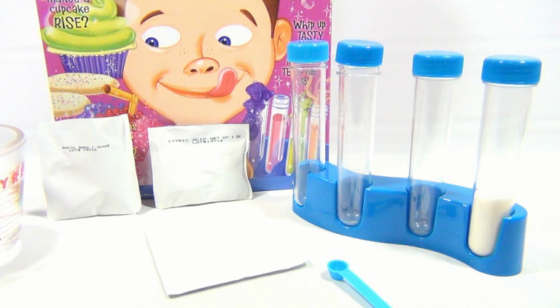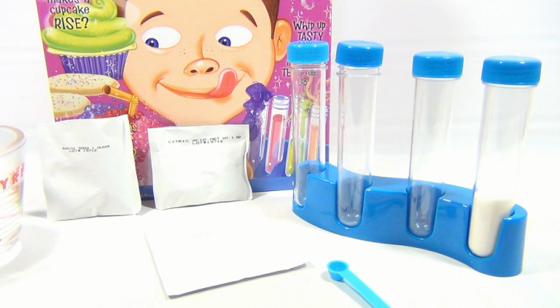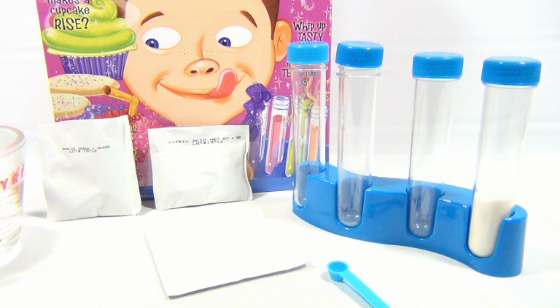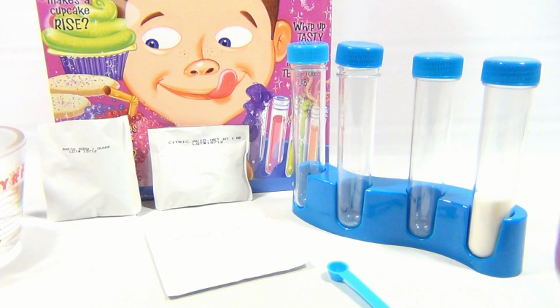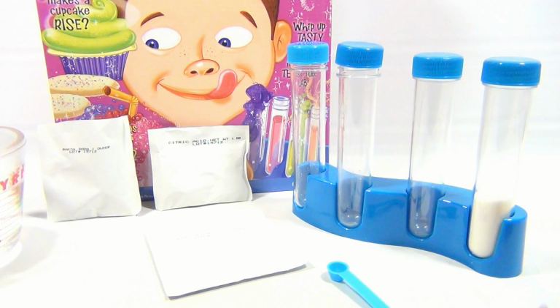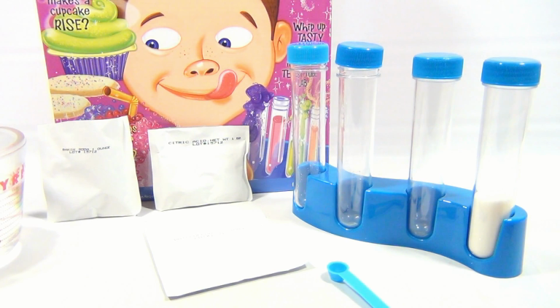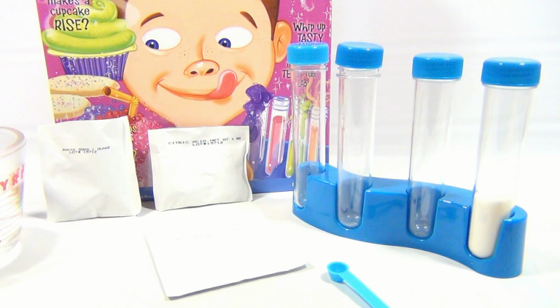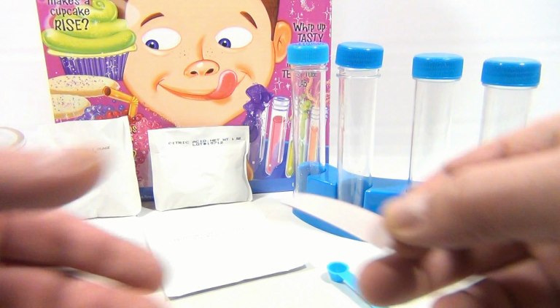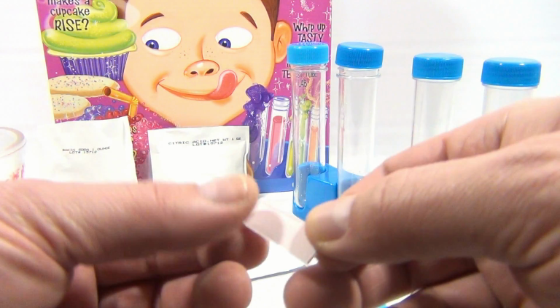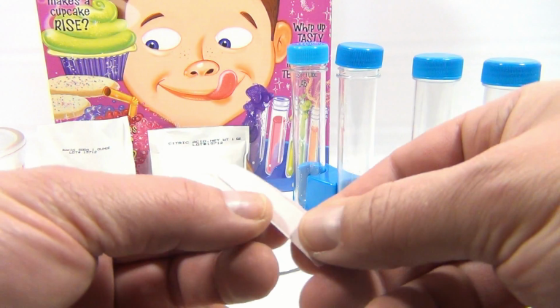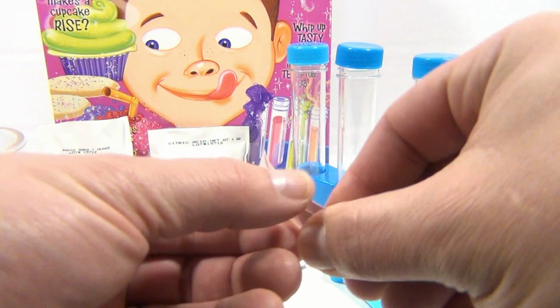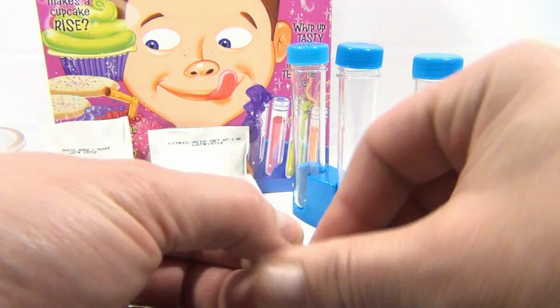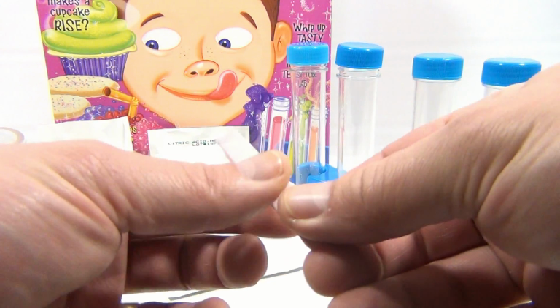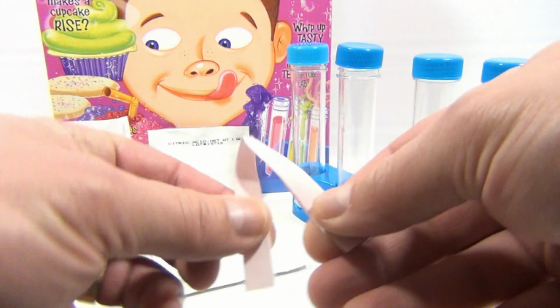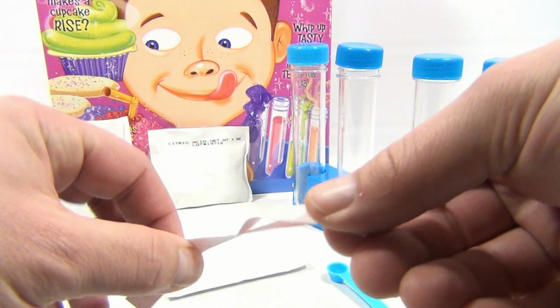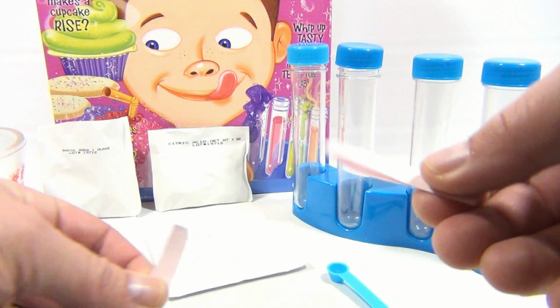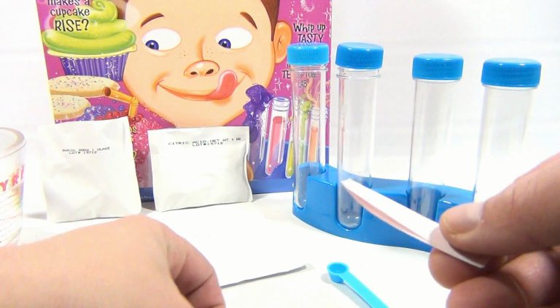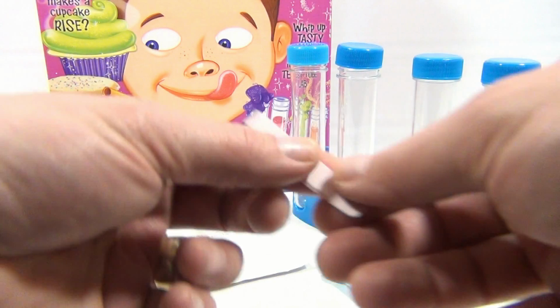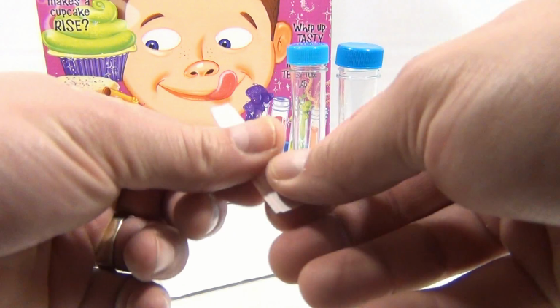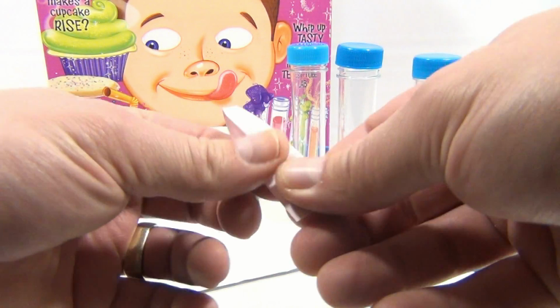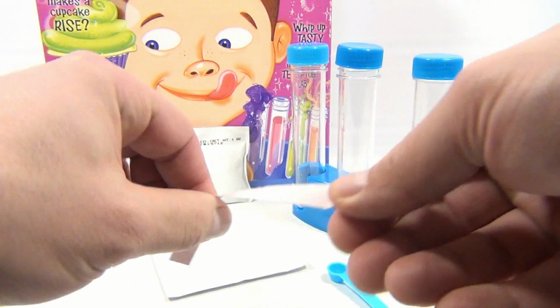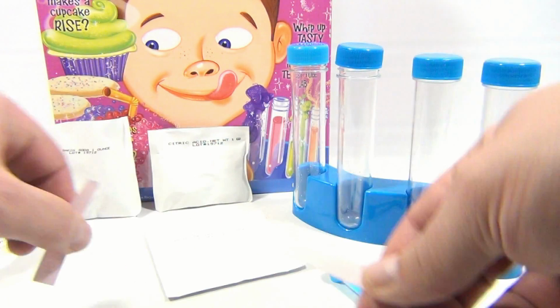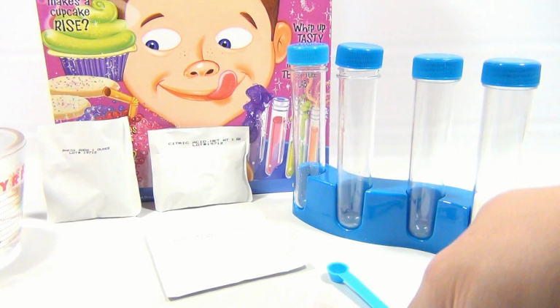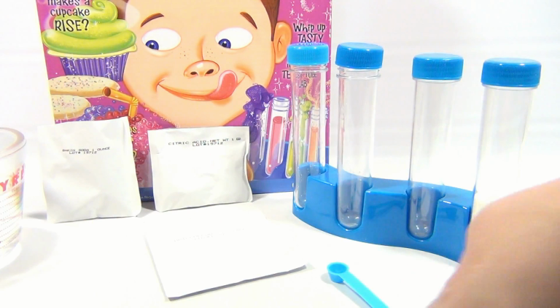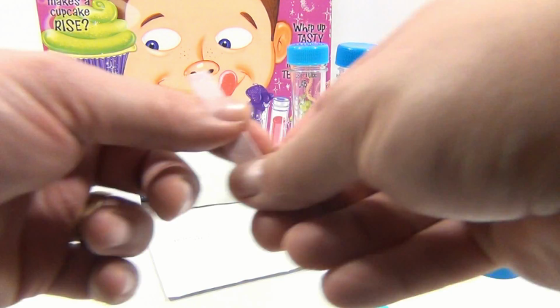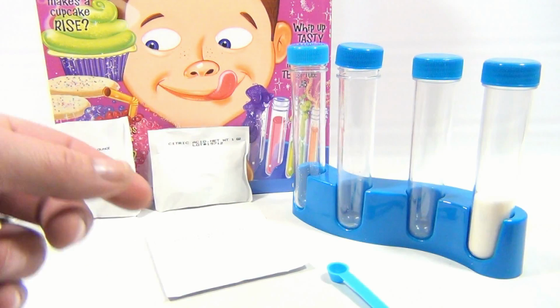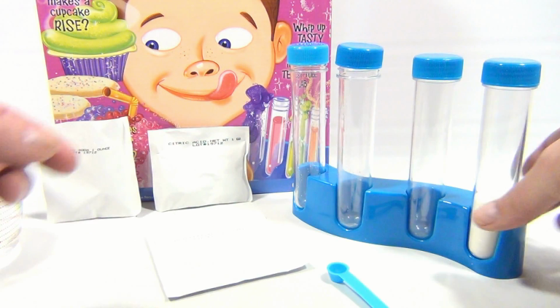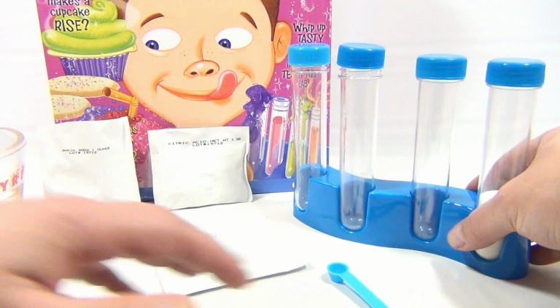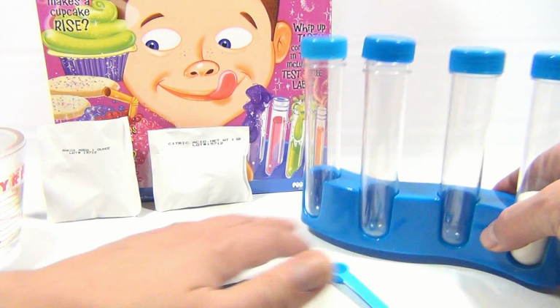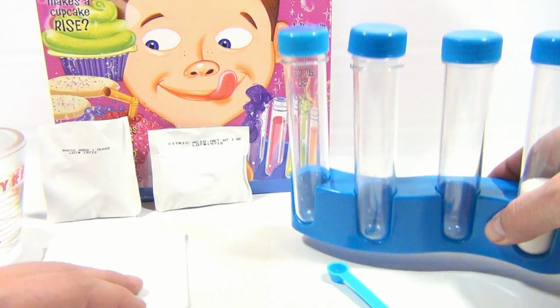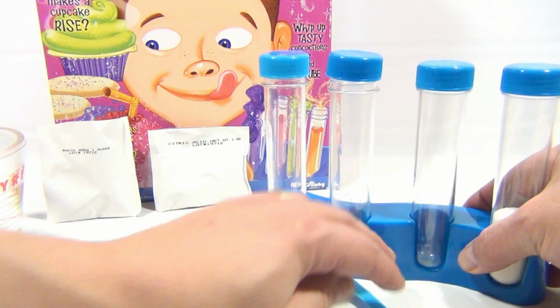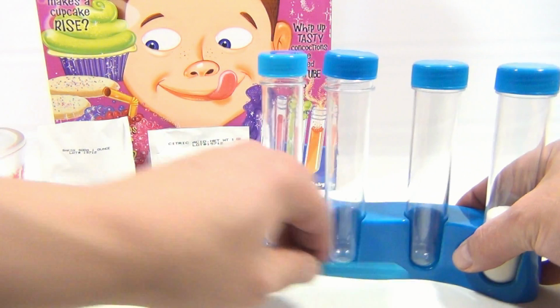The experiment involves the litmus paper, which comes with the kit. We're gonna put that down — you need two of those, and you have to put water in two of the tubes.